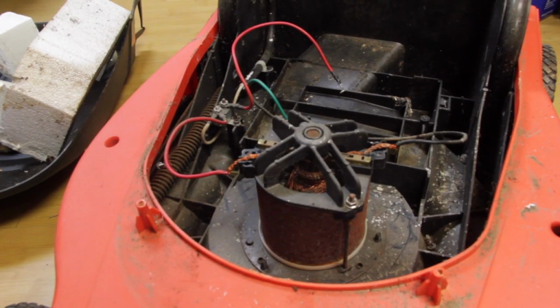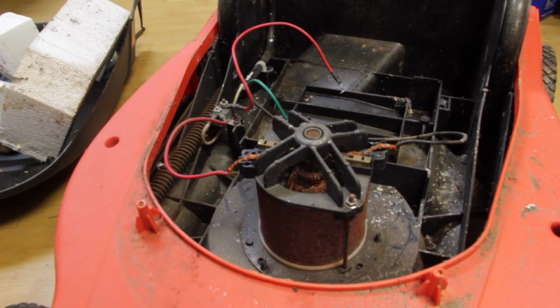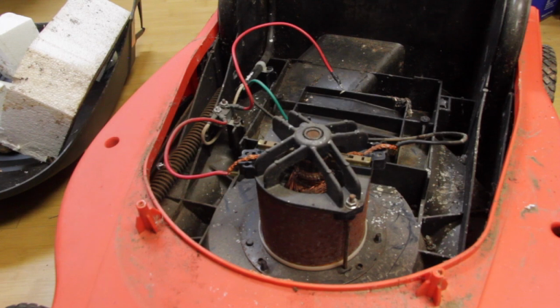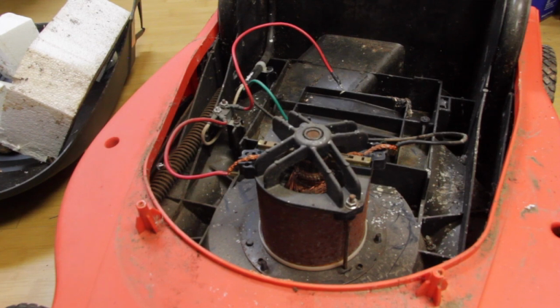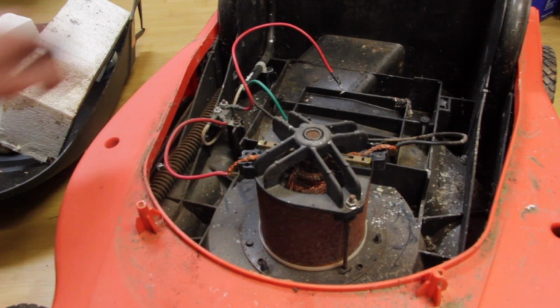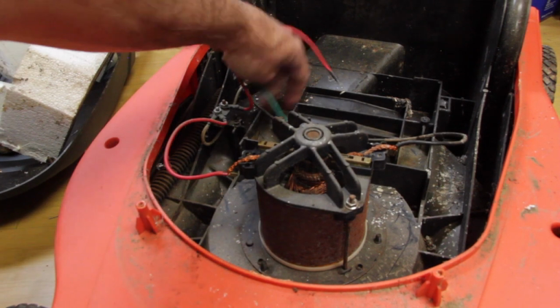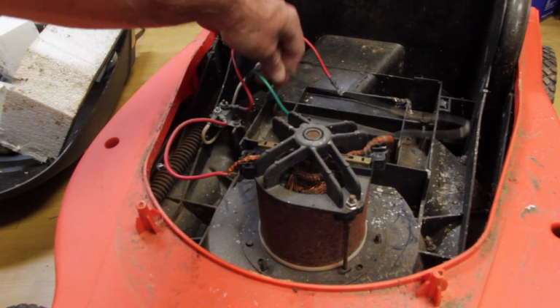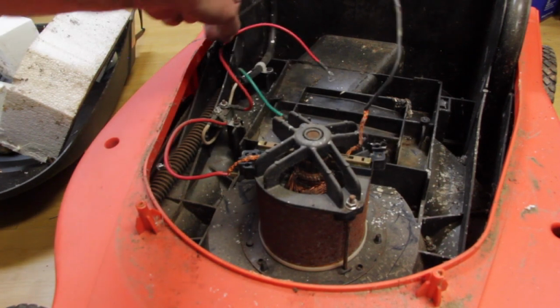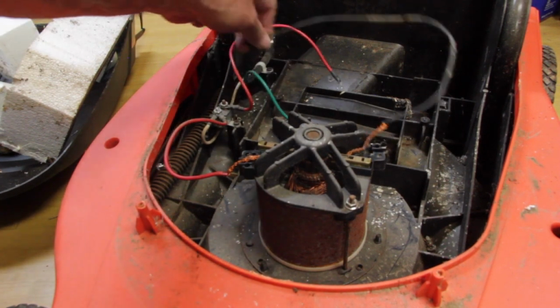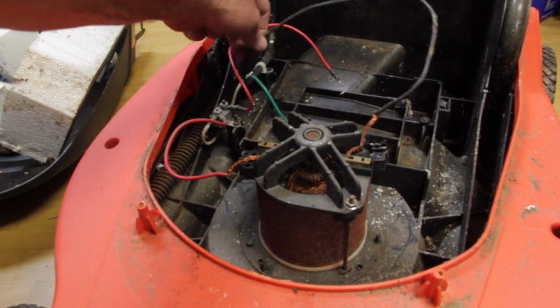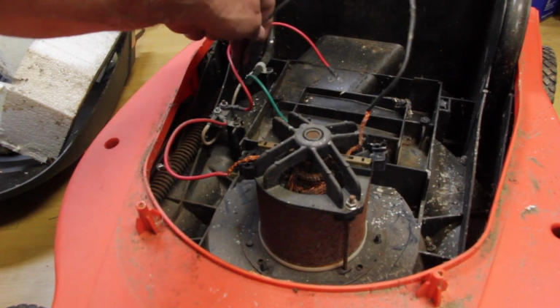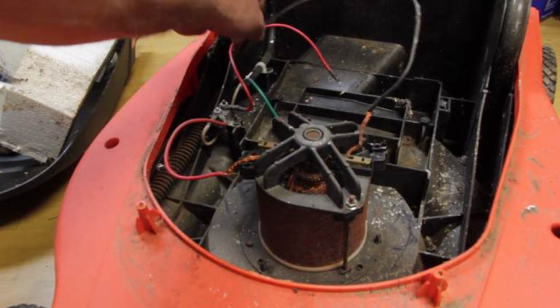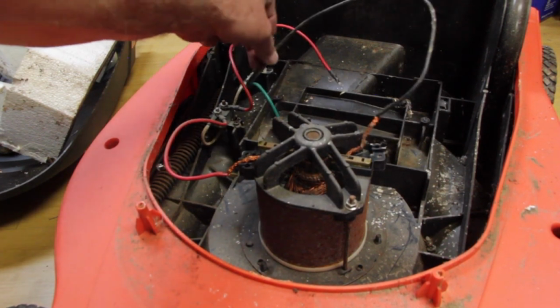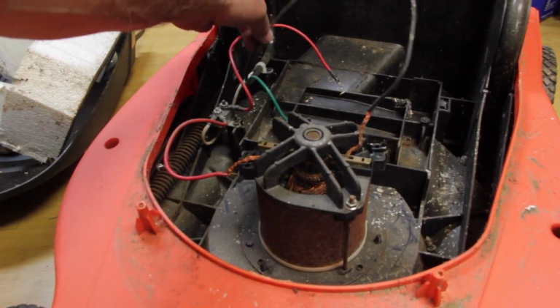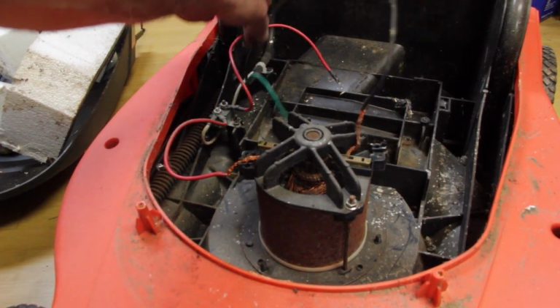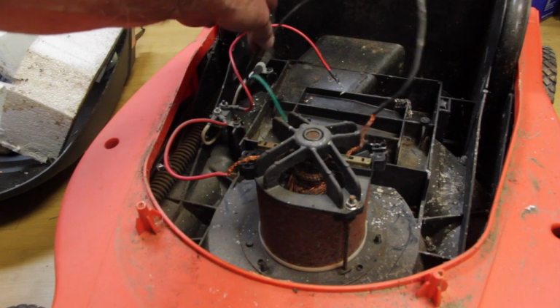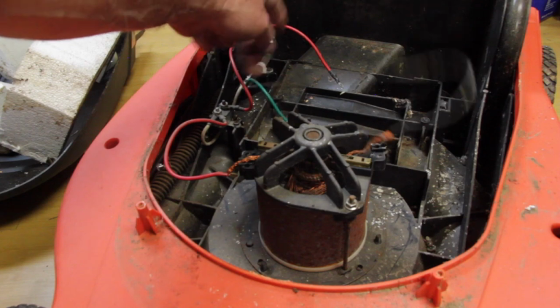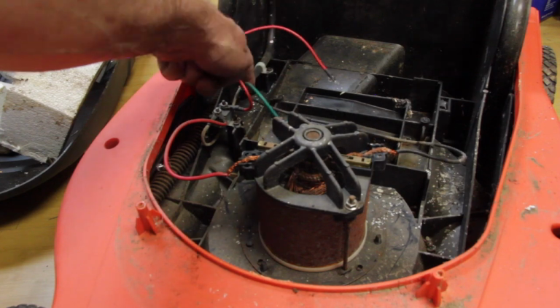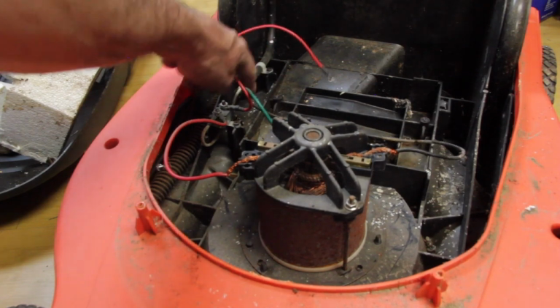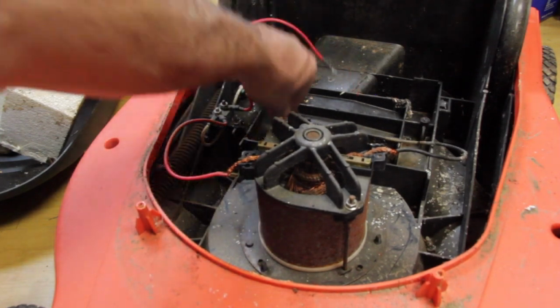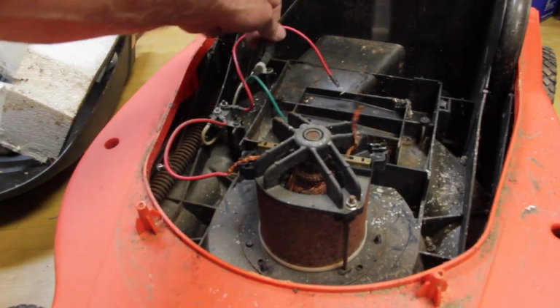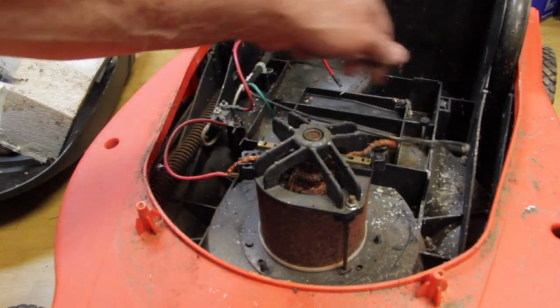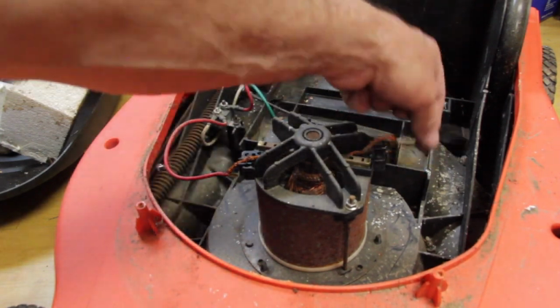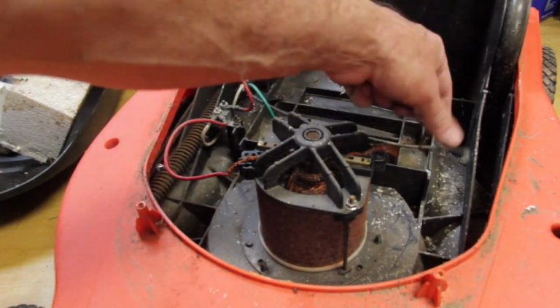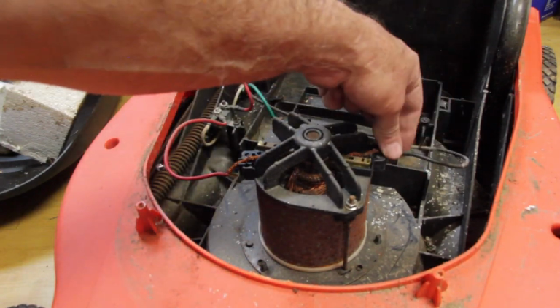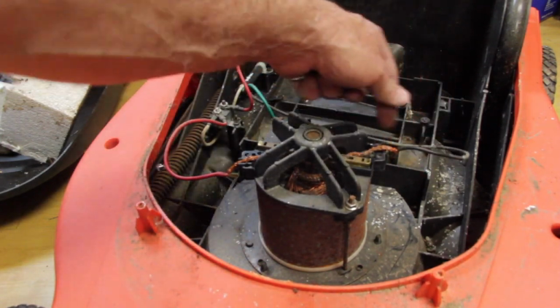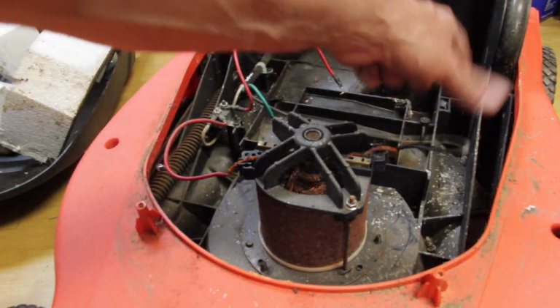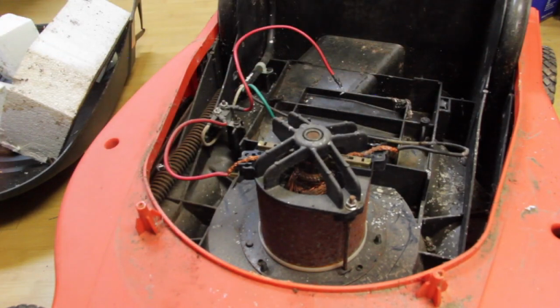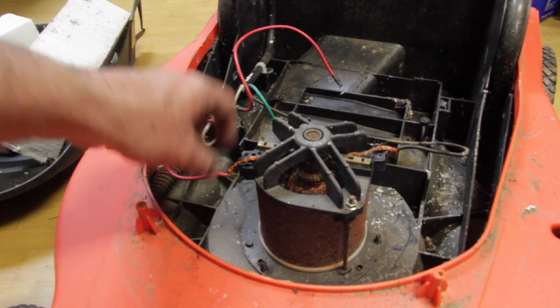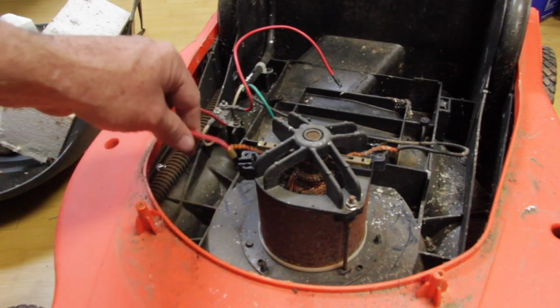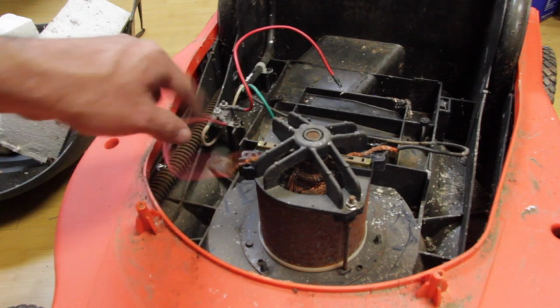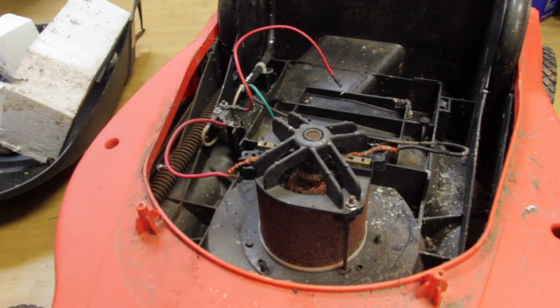Let's undo the leads — this black lead goes up to the lawnmower switch at the top. We're going to go ahead and cut that here because I want to keep these leads intact on the motor.